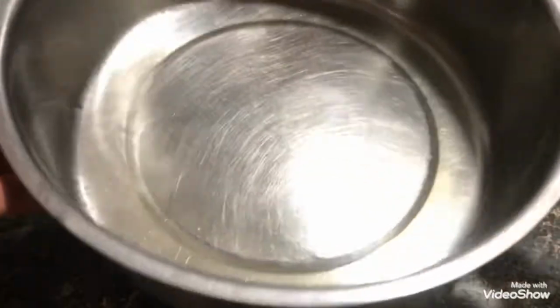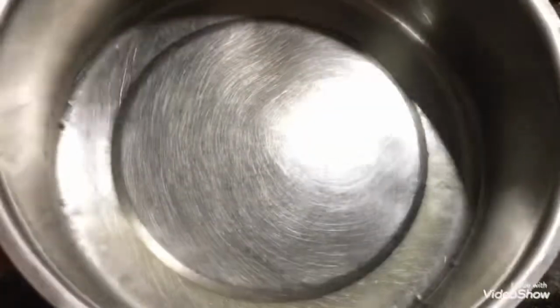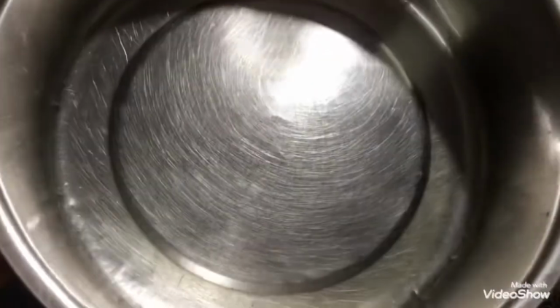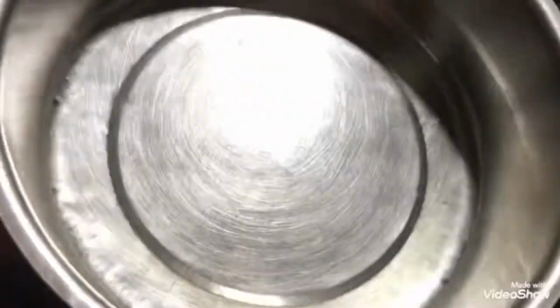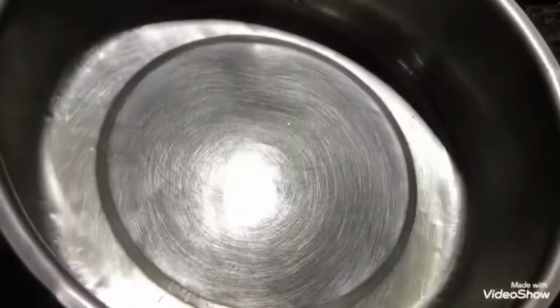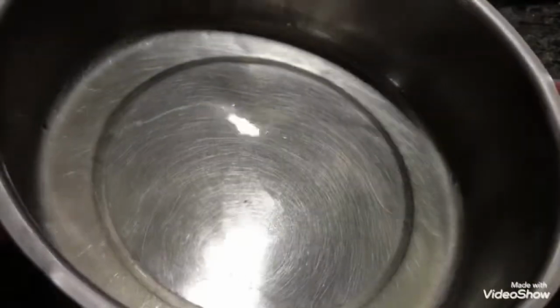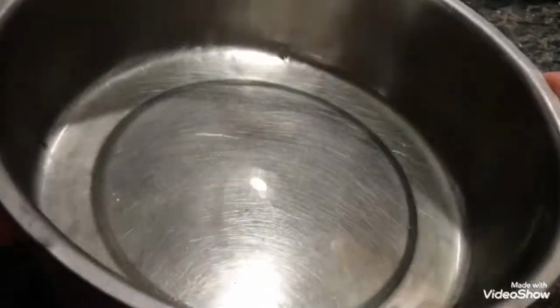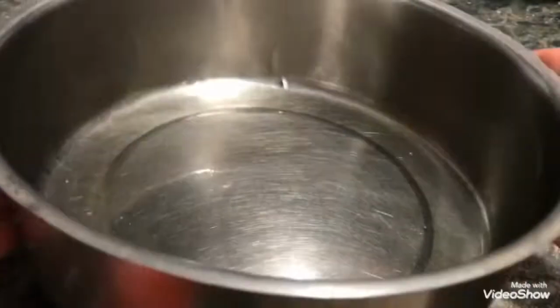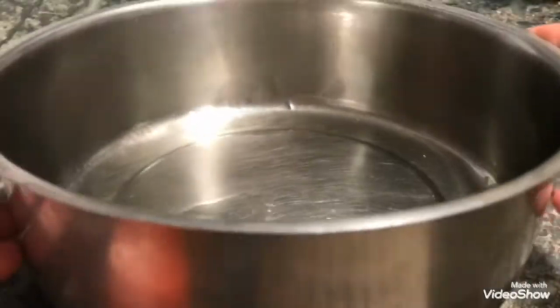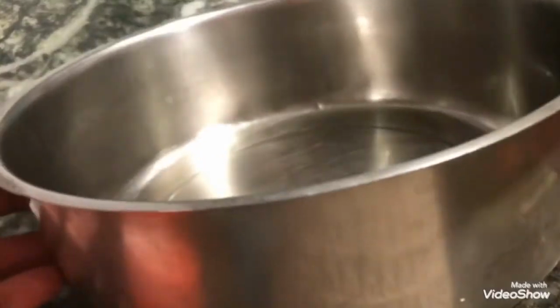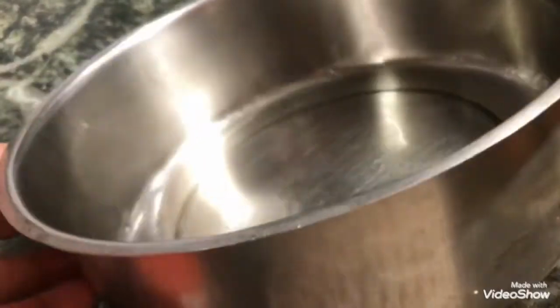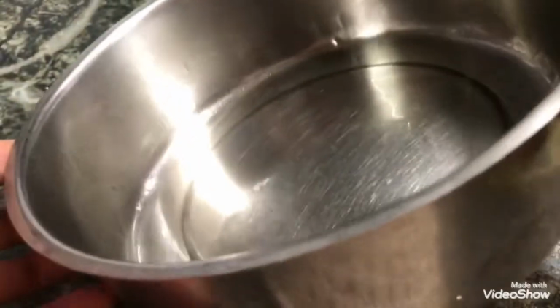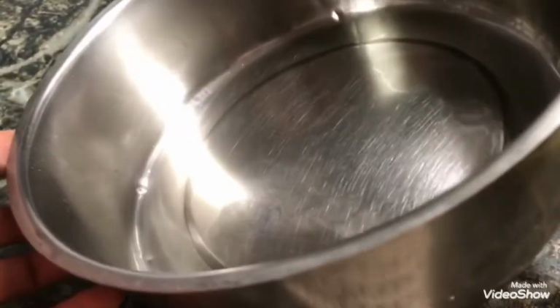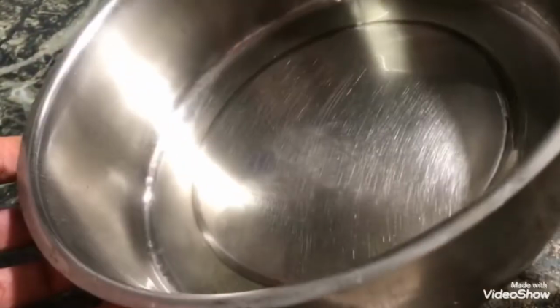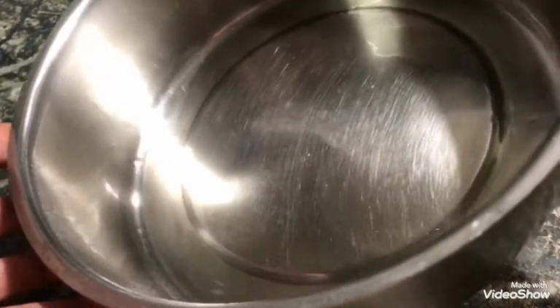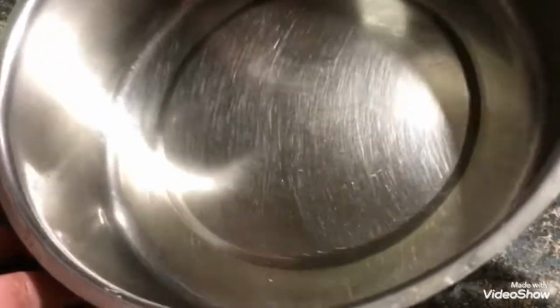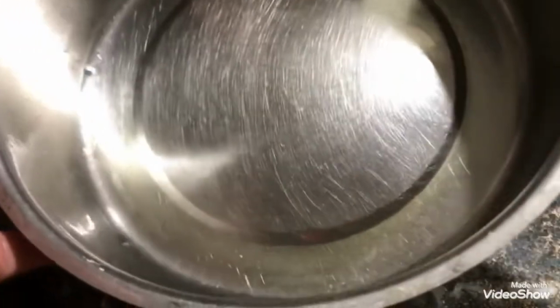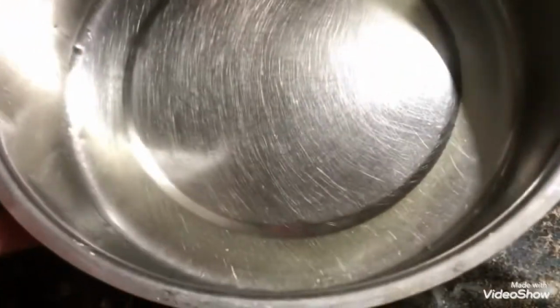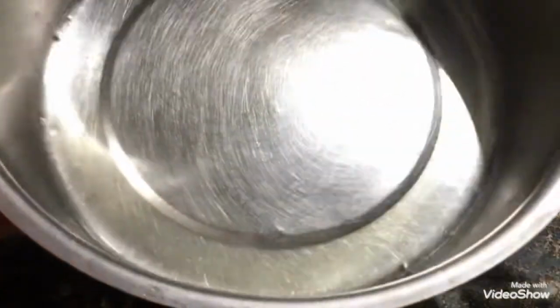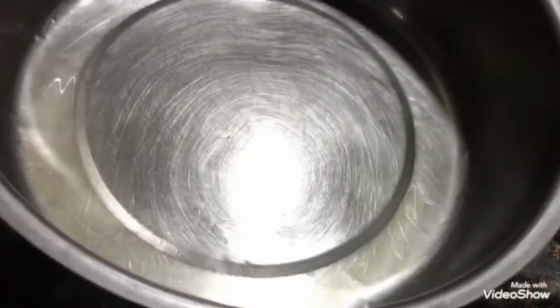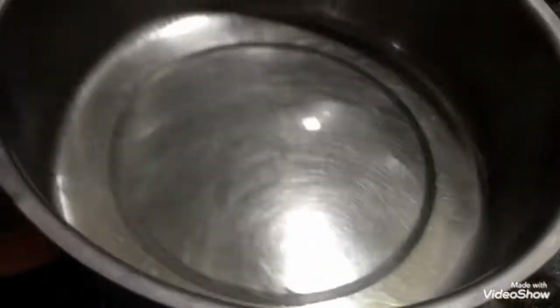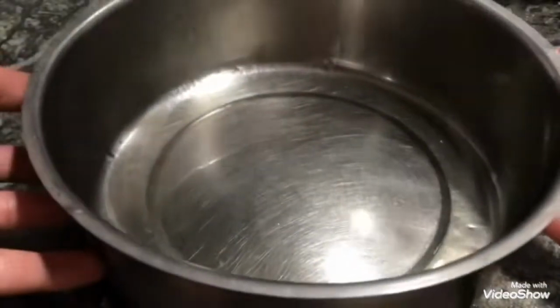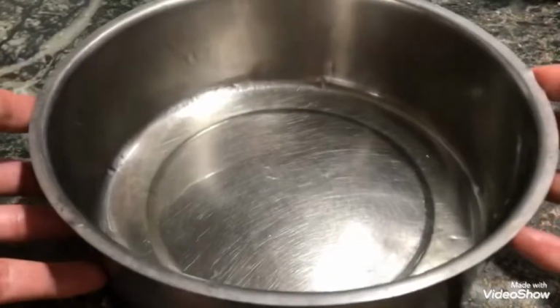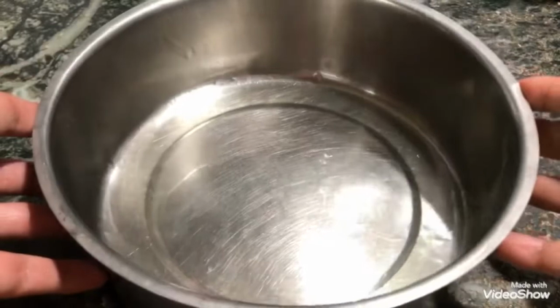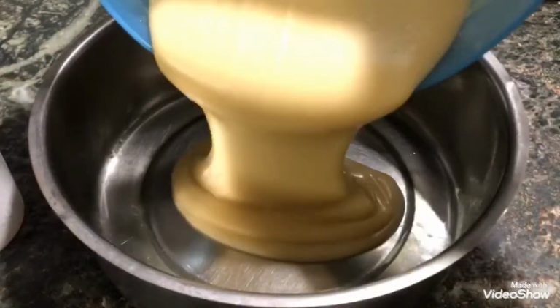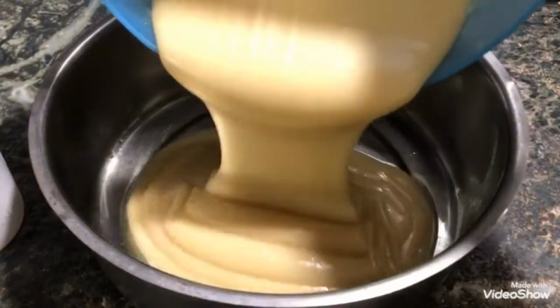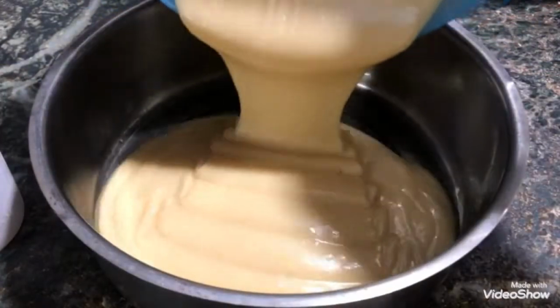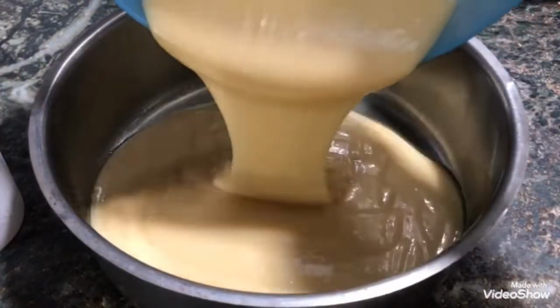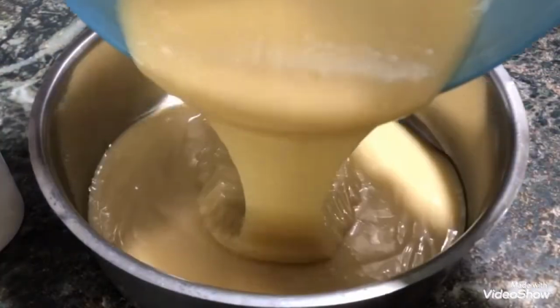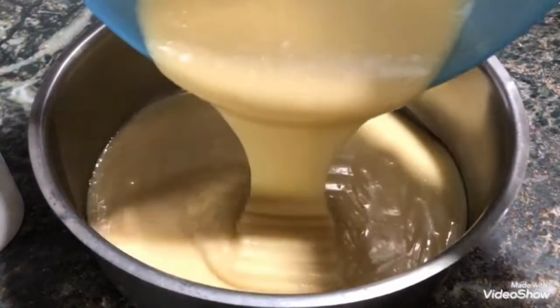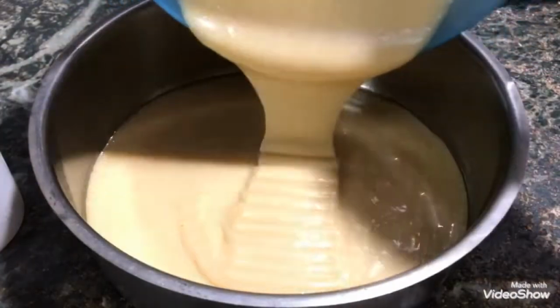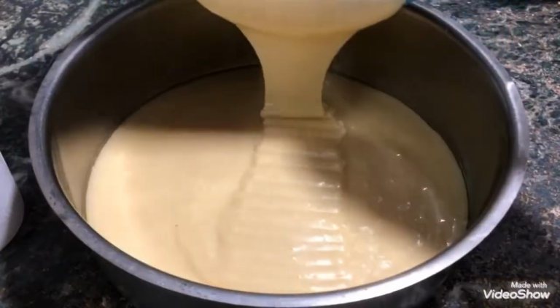Take a cake mold — I have greased my stainless steel cake mold. You can use silicone or microwave-safe glass vessels. Pour the batter slowly and gently.